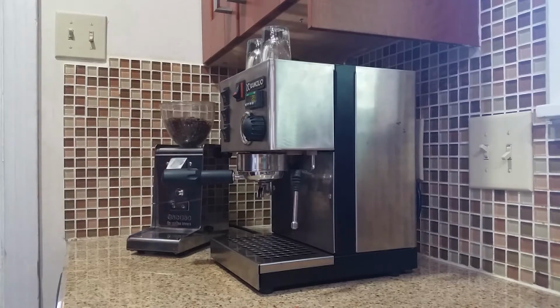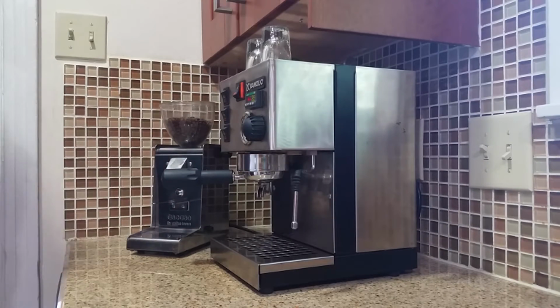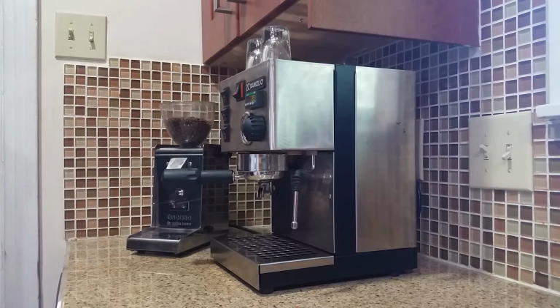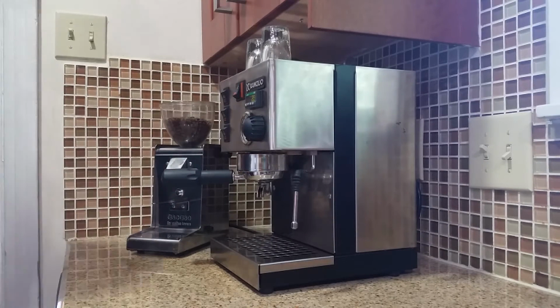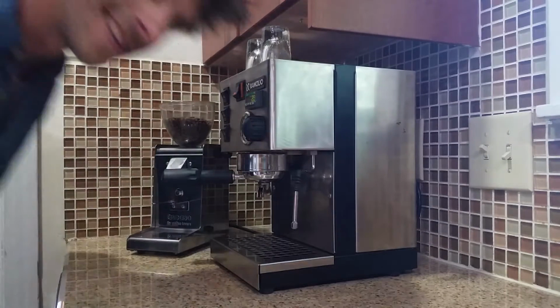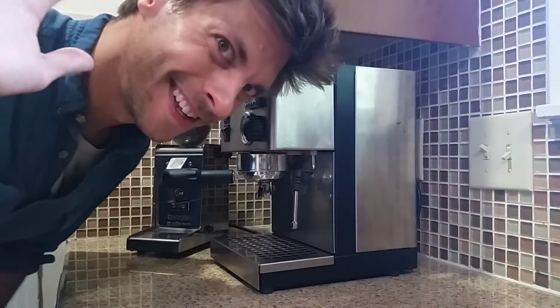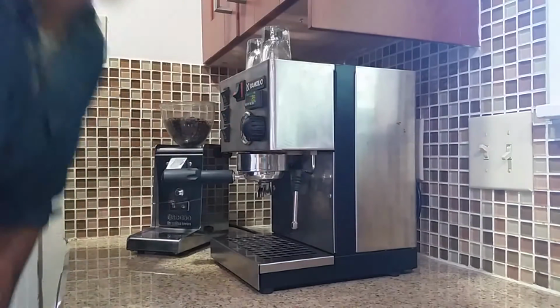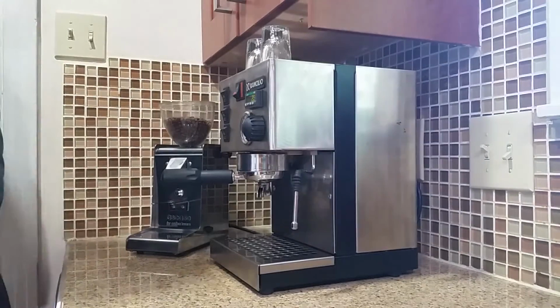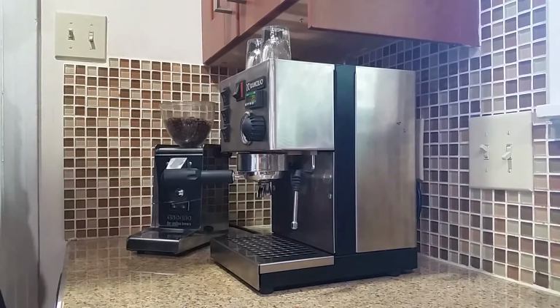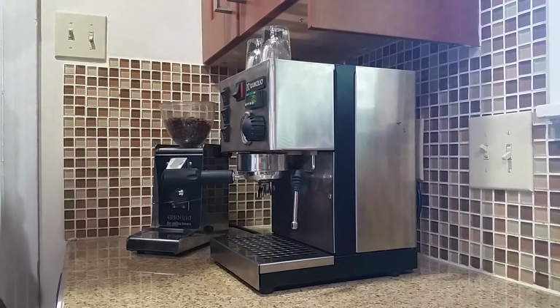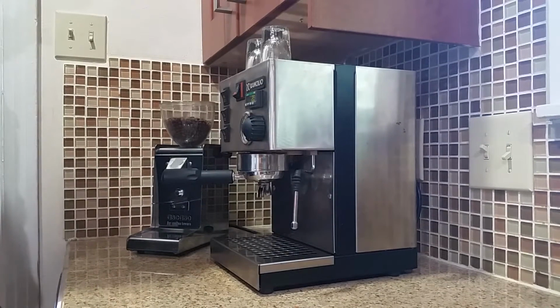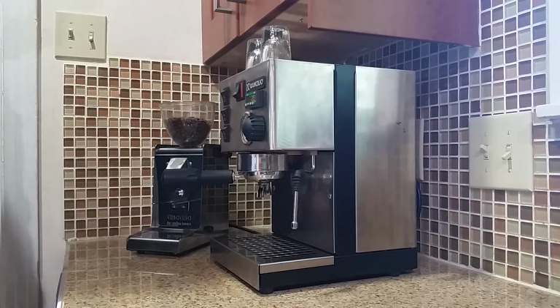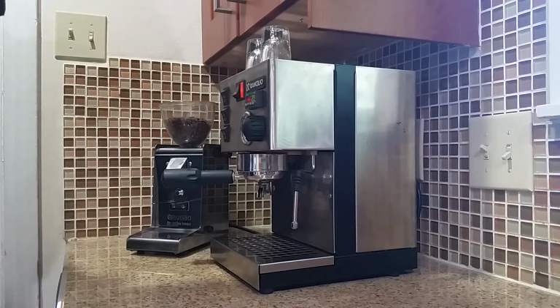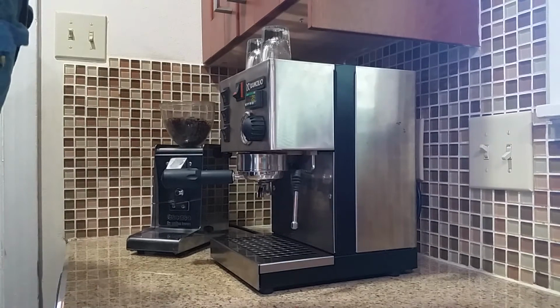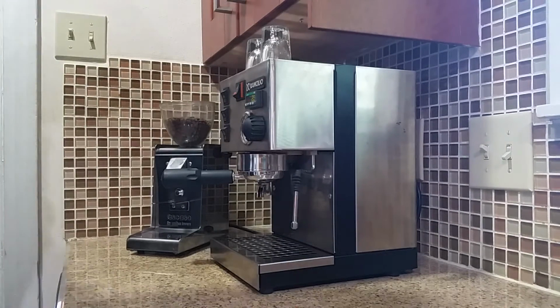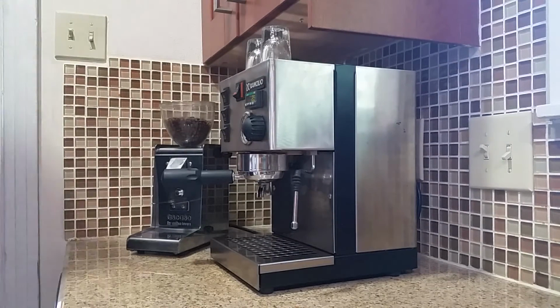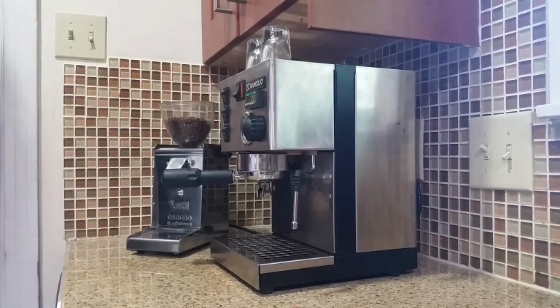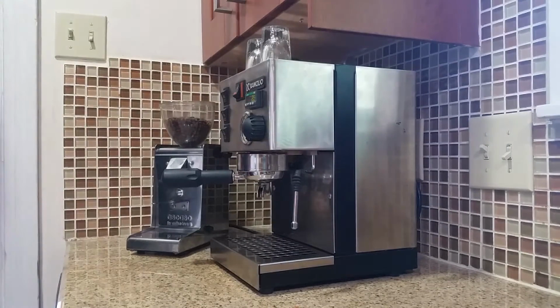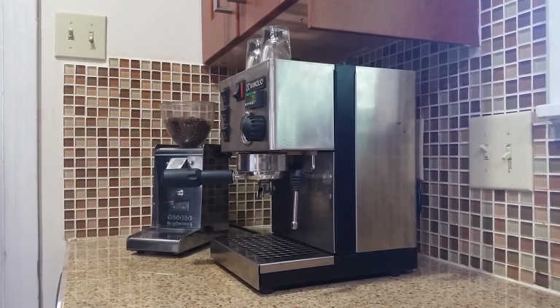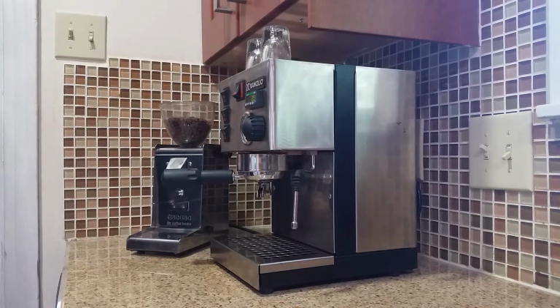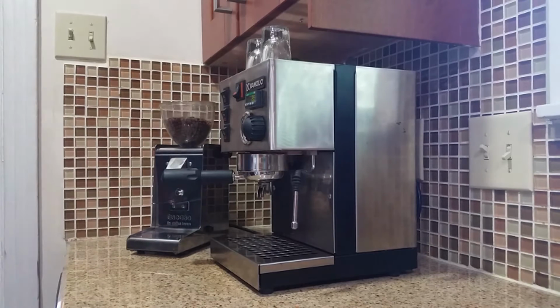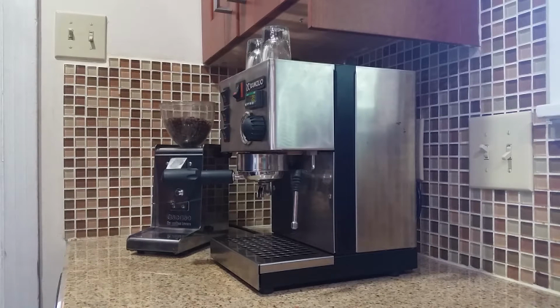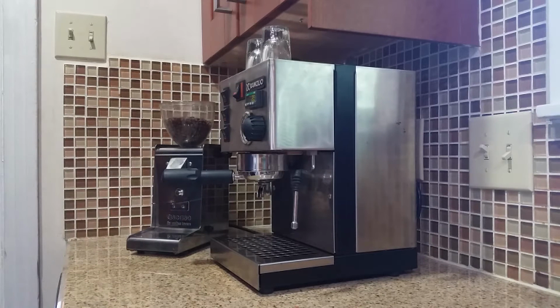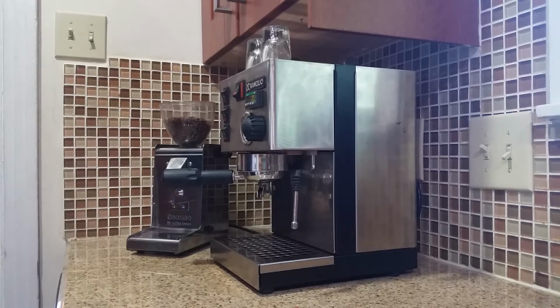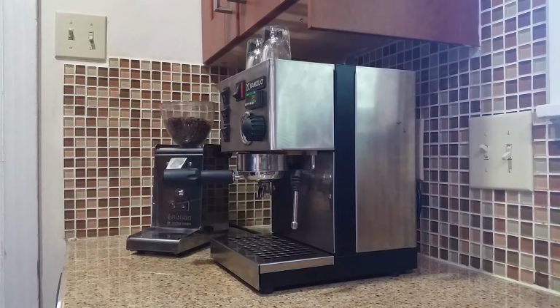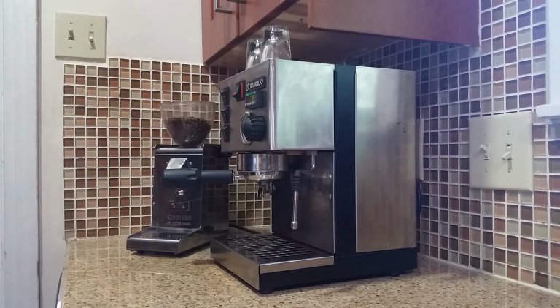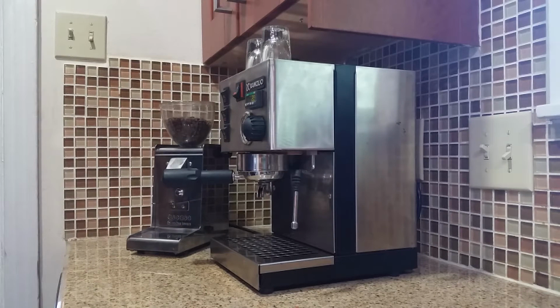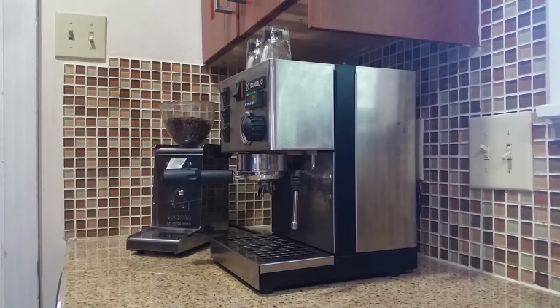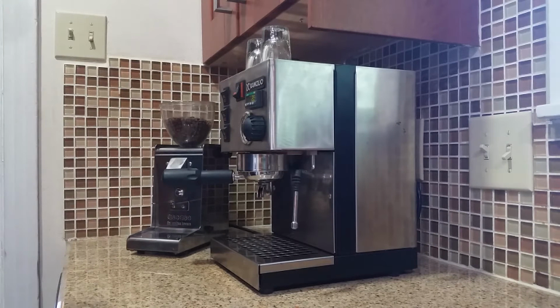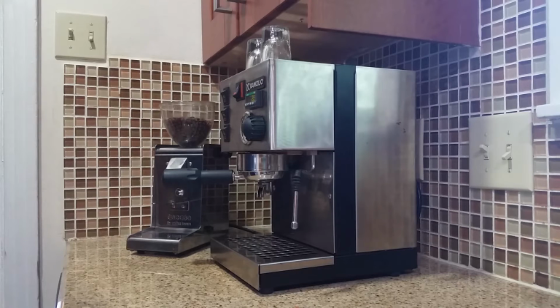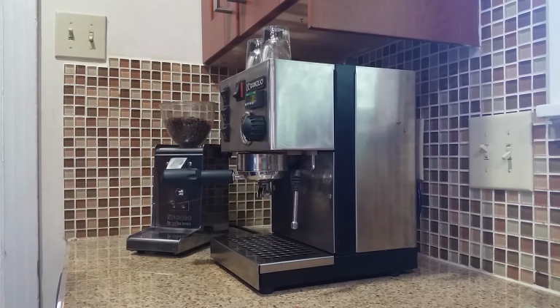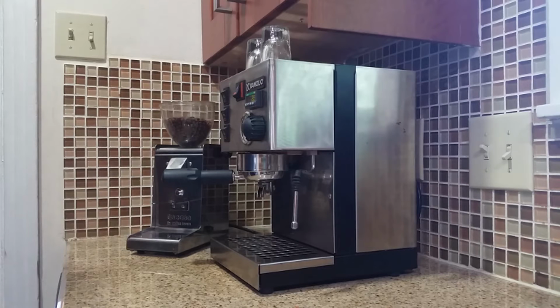Hi, this is your host, Constant, and I'm going to show you how to use the espresso machine. It's a little intimidating at first, but after you do it a couple times, you'll see that it's really not all that difficult, and maybe a little easier than other methods.